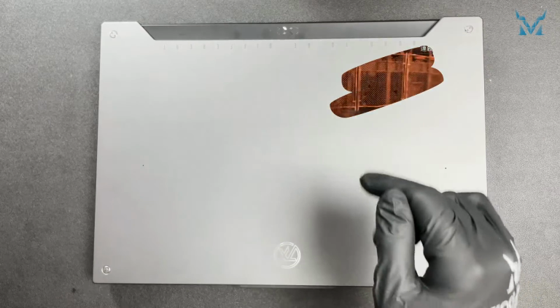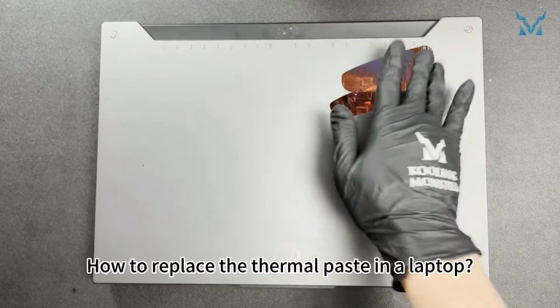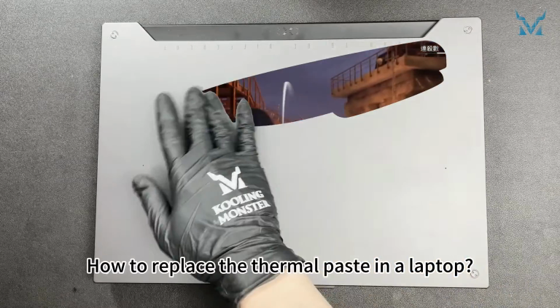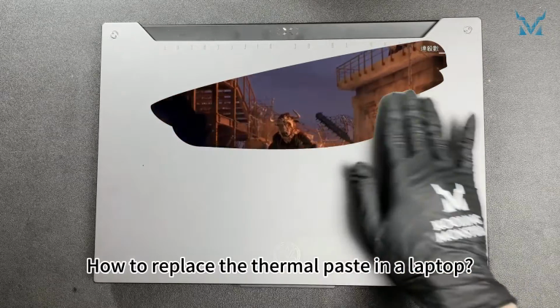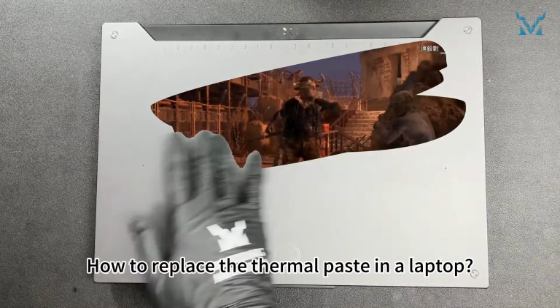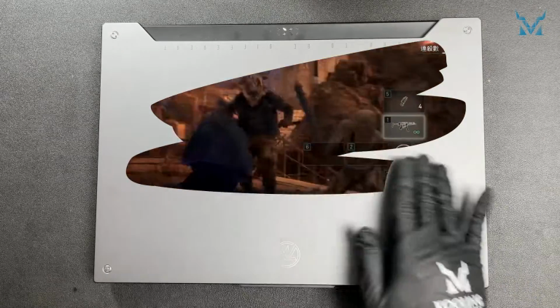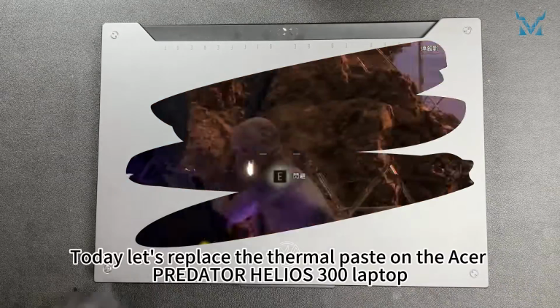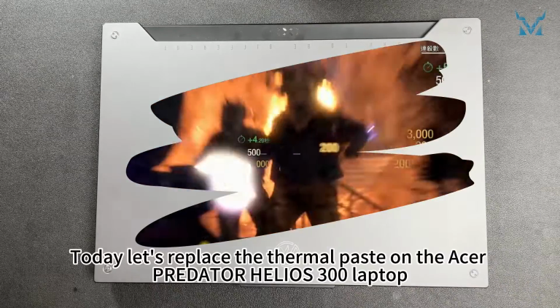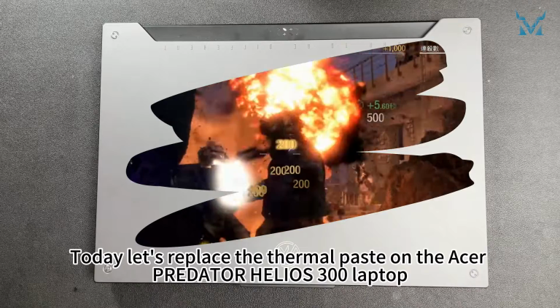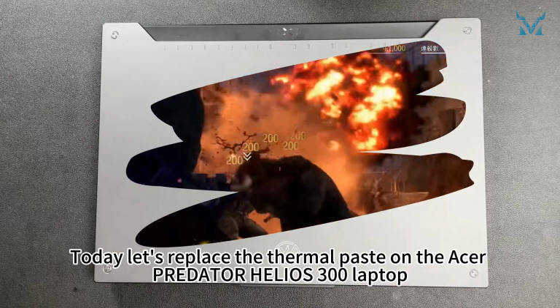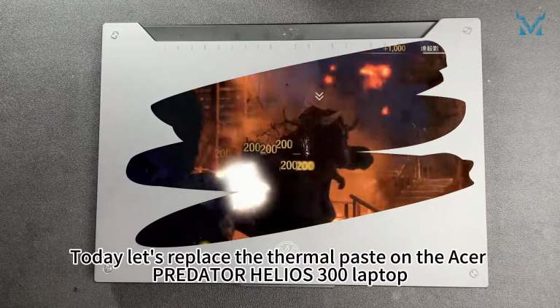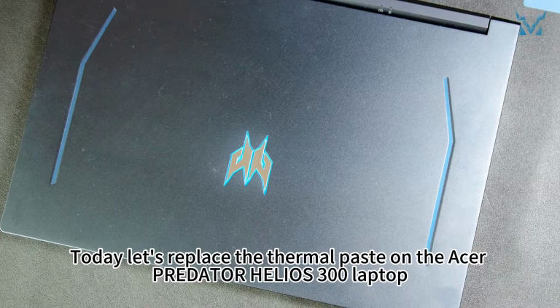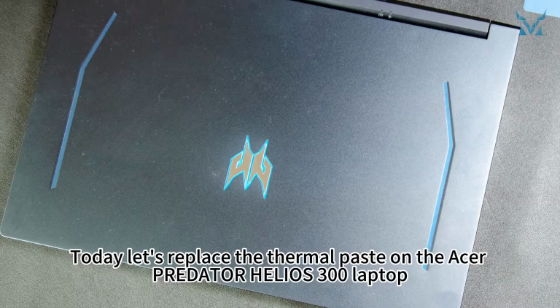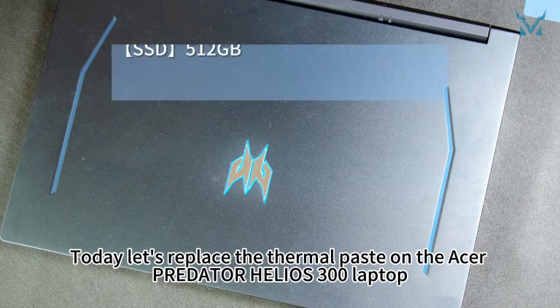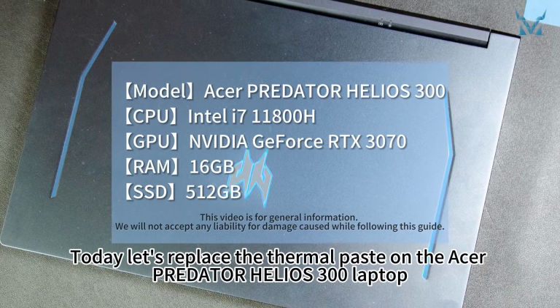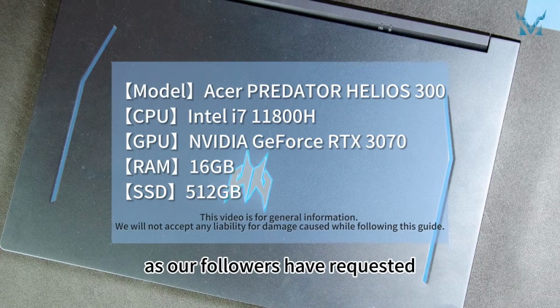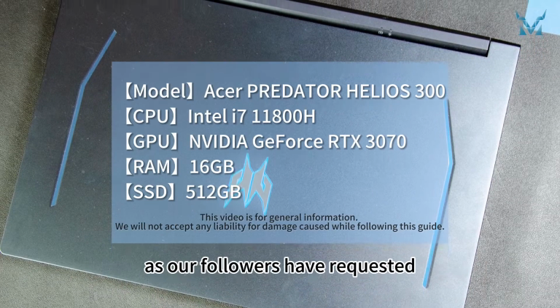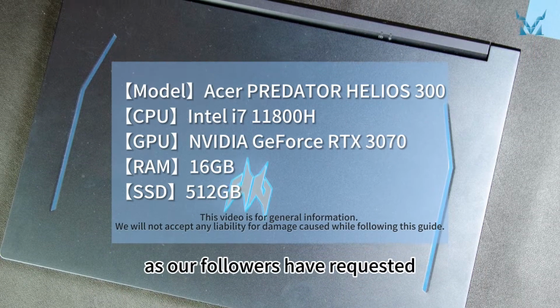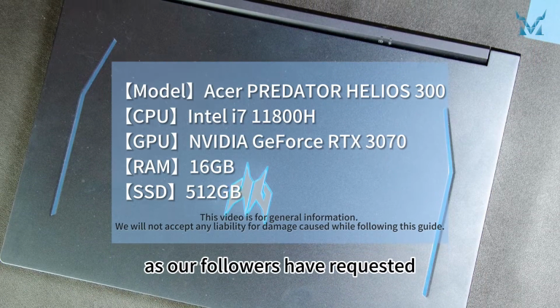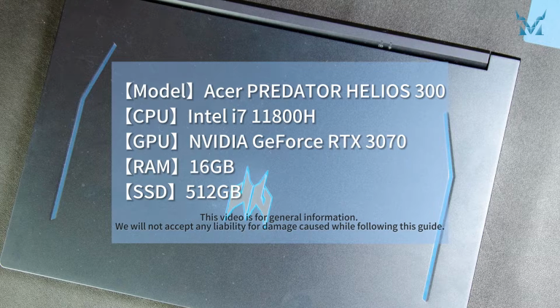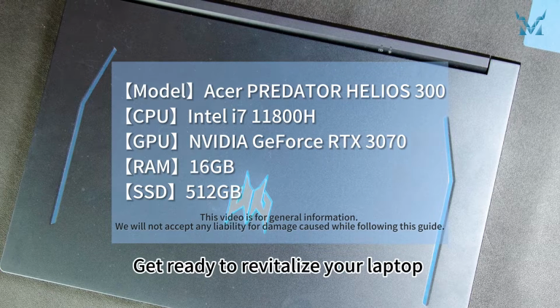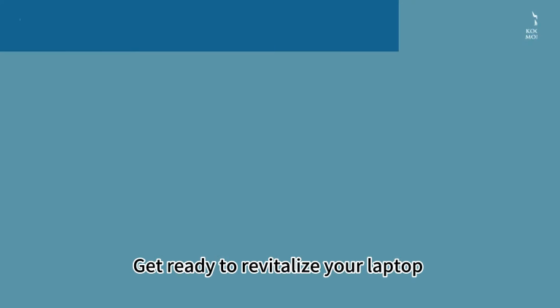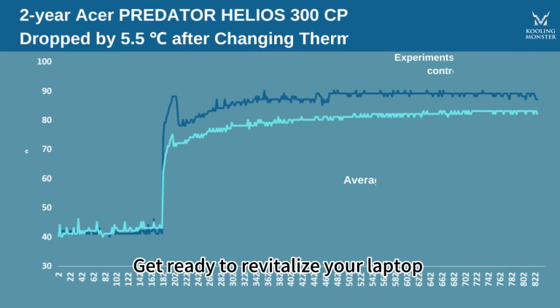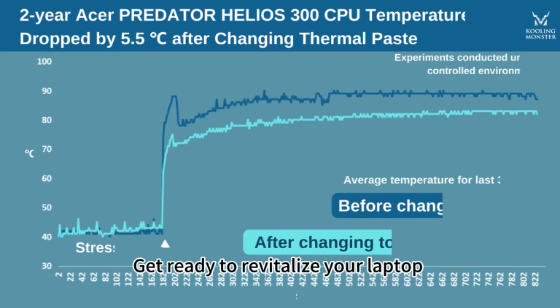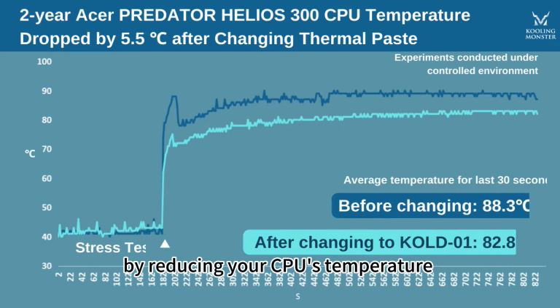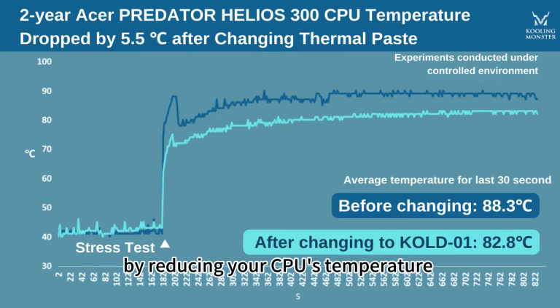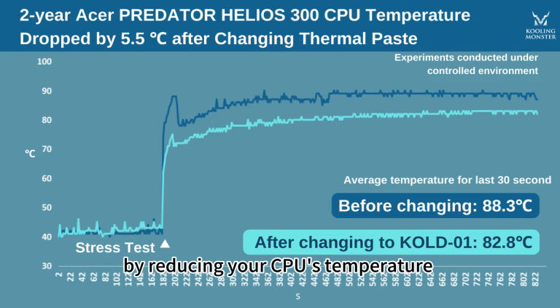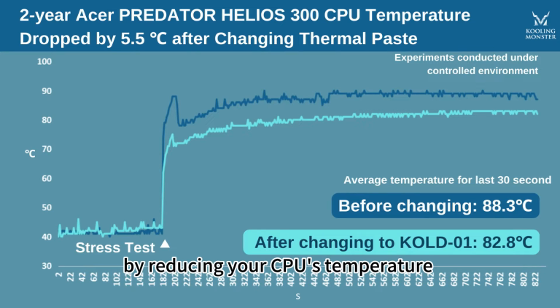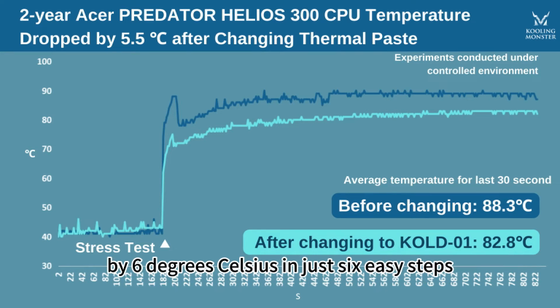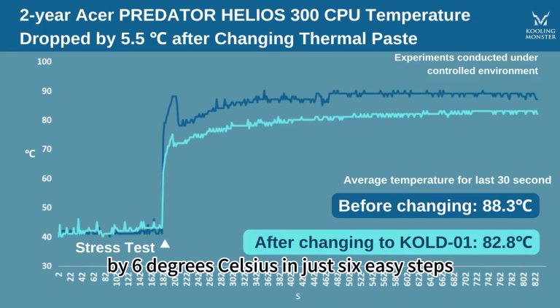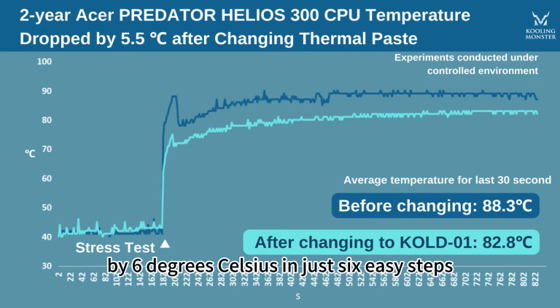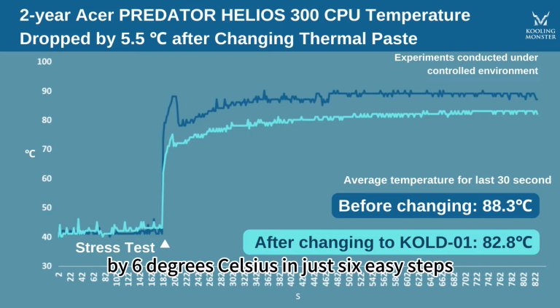How to replace the thermal paste in a laptop. Today, let's replace the thermal paste on the Acer Predator Helios 300 laptop, as our followers have requested. Get ready to revitalize your laptop by reducing your CPU's temperature by 6 degrees Celsius in just 6 easy steps.